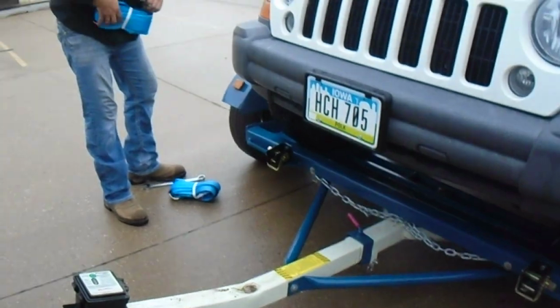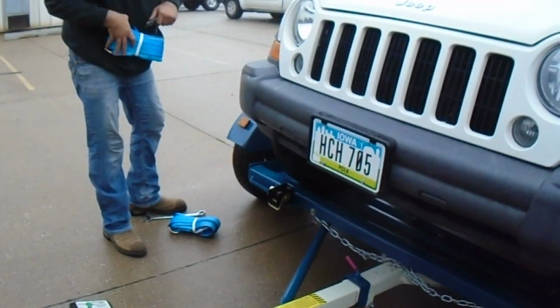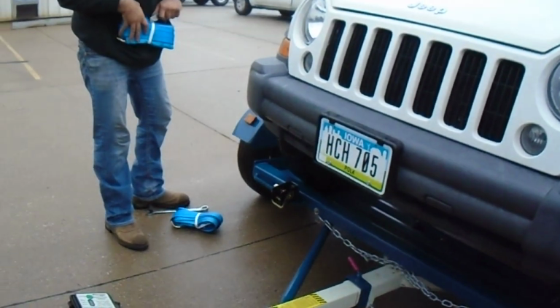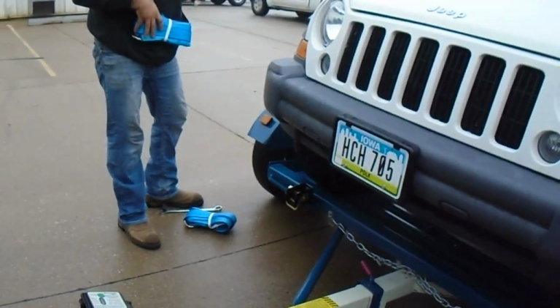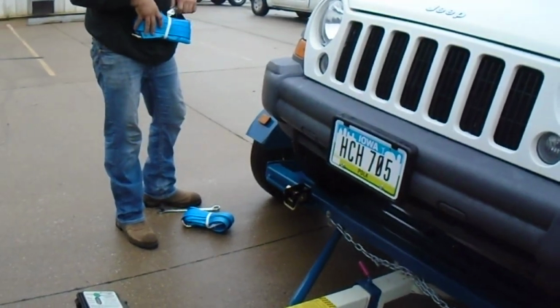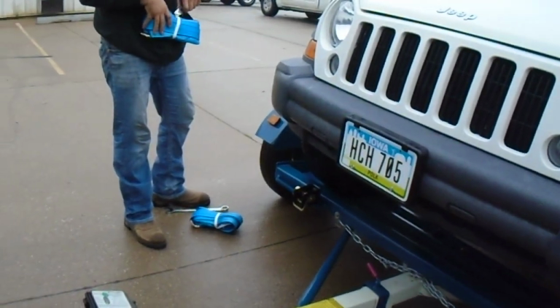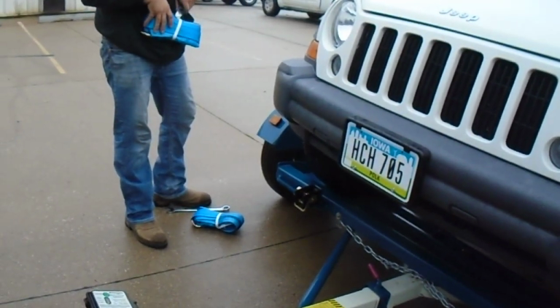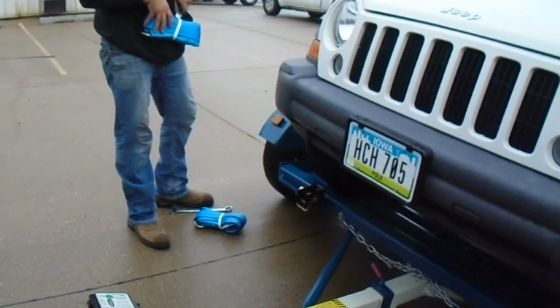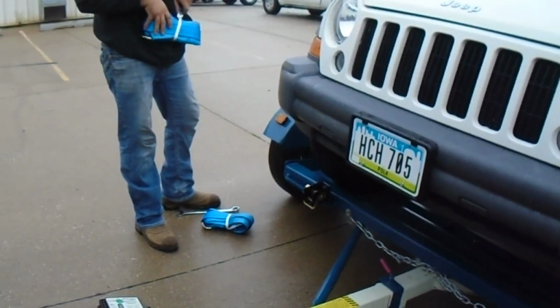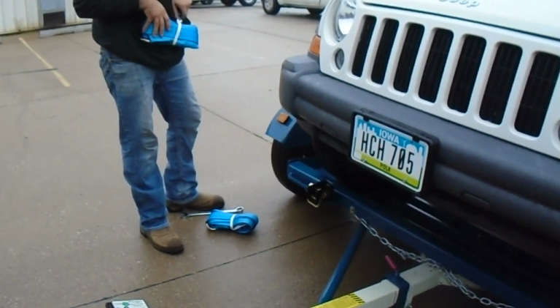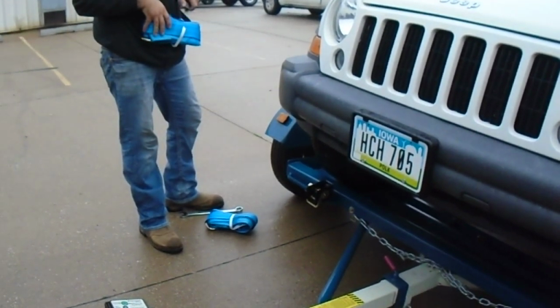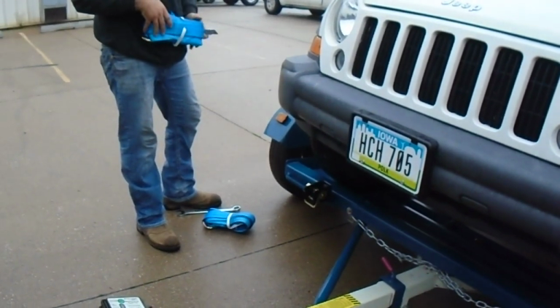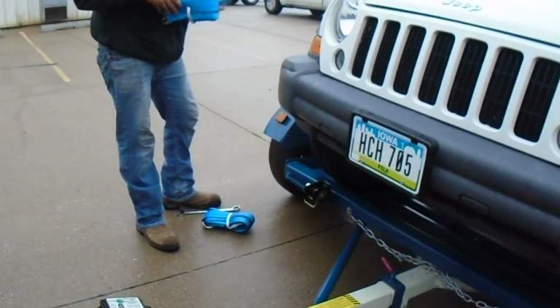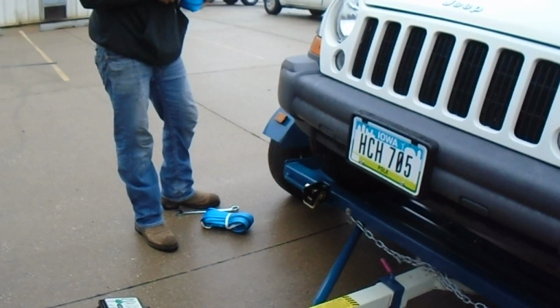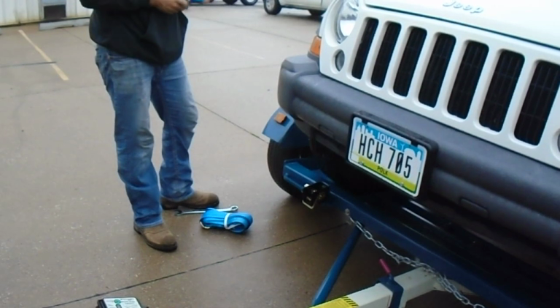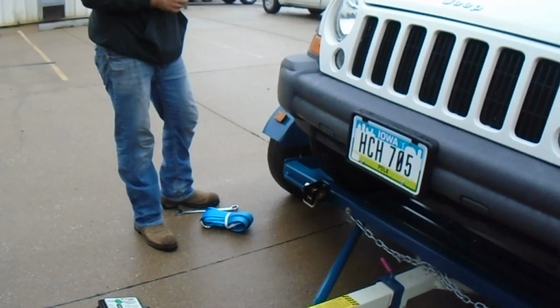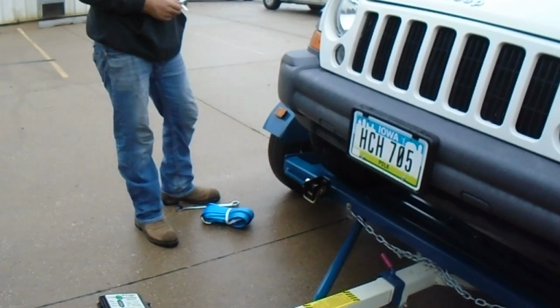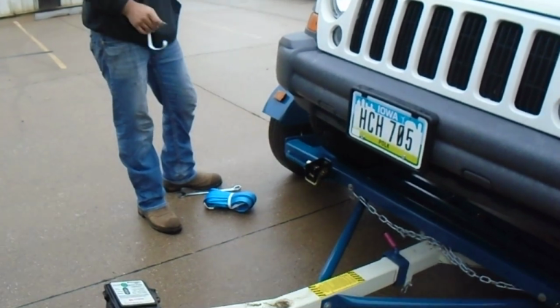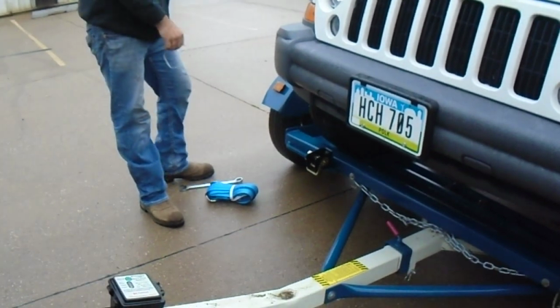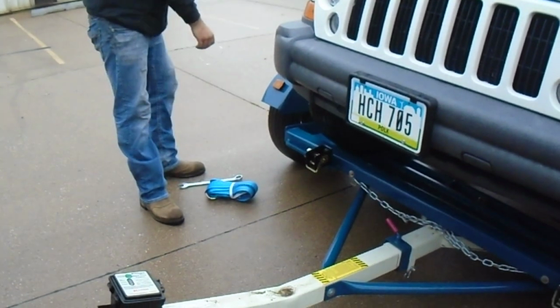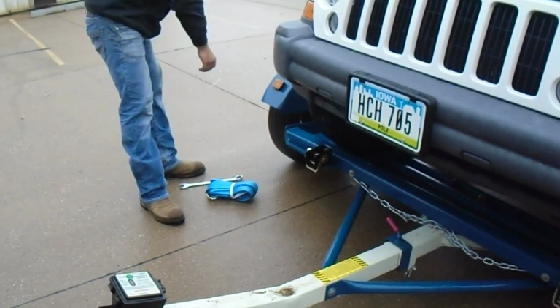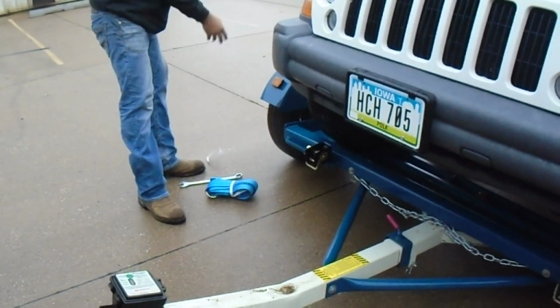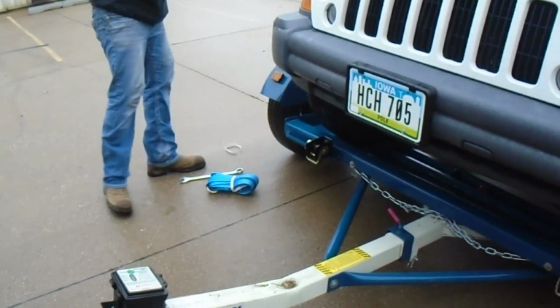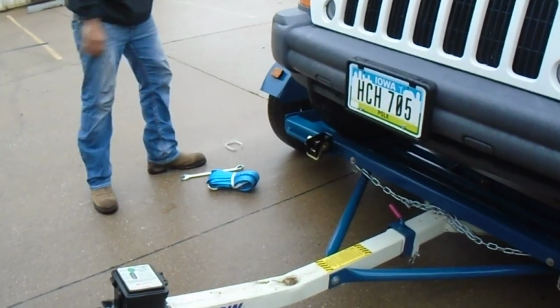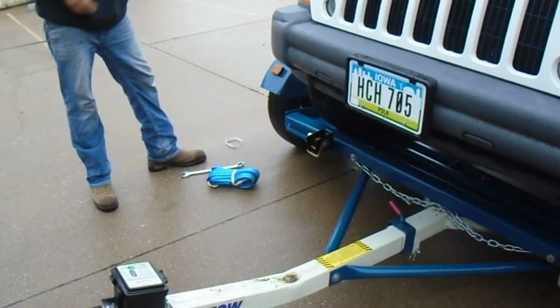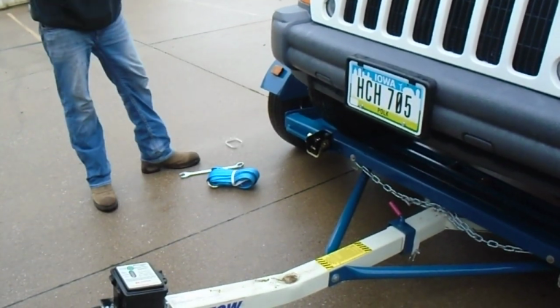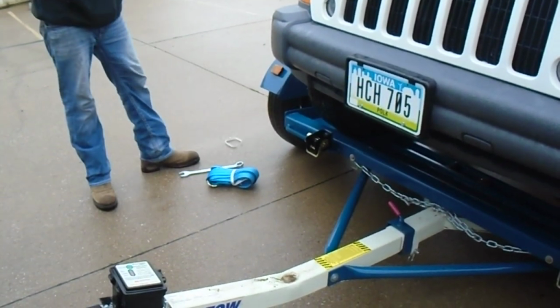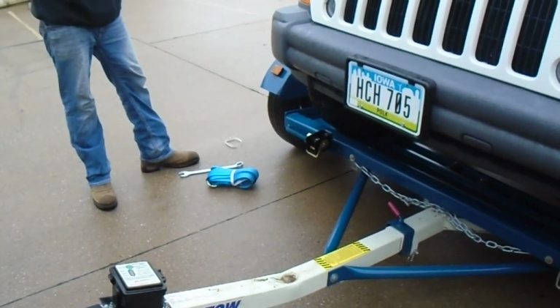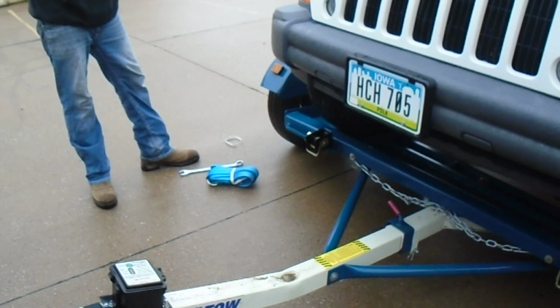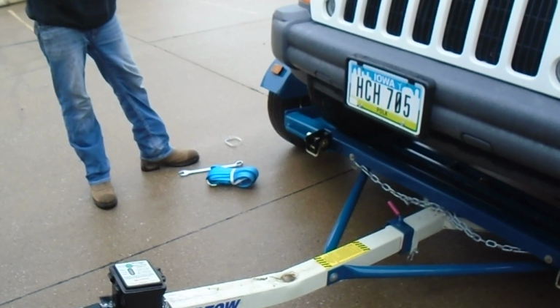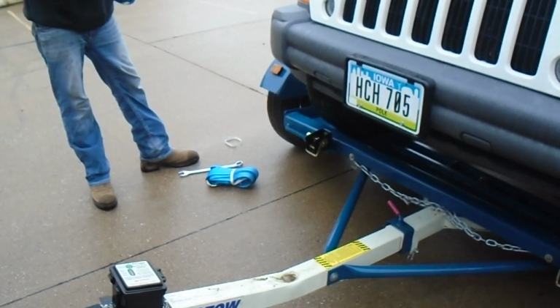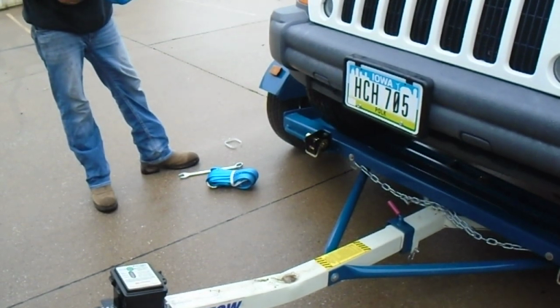Then you undo the straps. You want me to wait on that? I don't have an emergency brake in this thing, that's why. Yeah, it's fine. It ain't going... I'll just go ahead and put it in there.